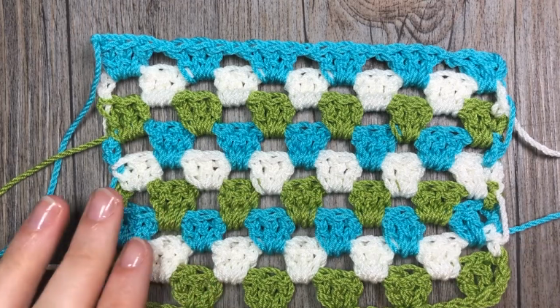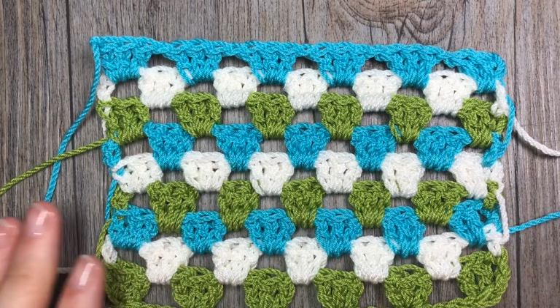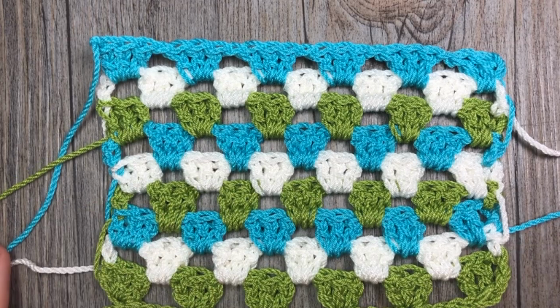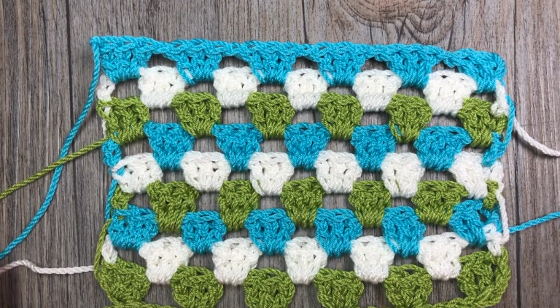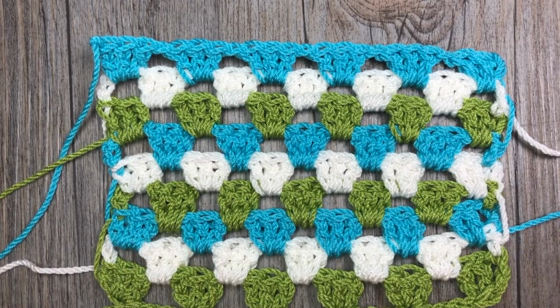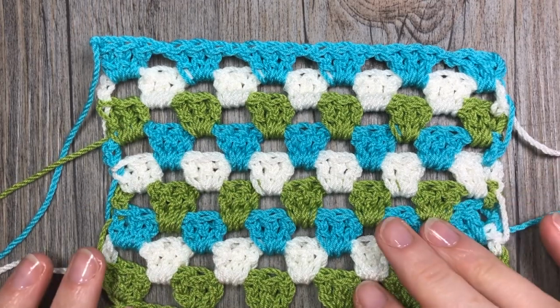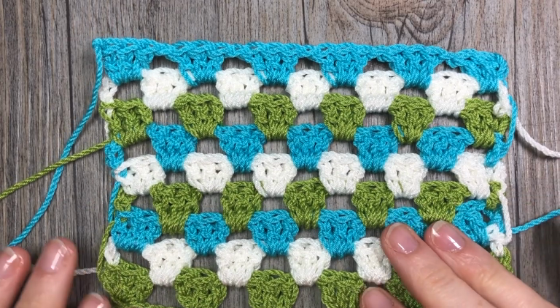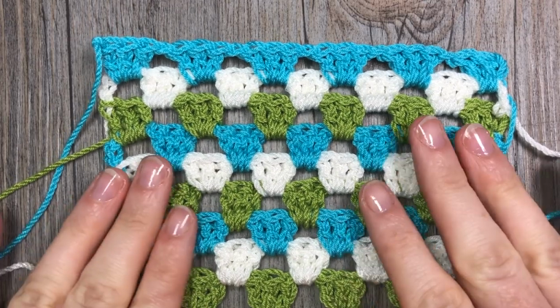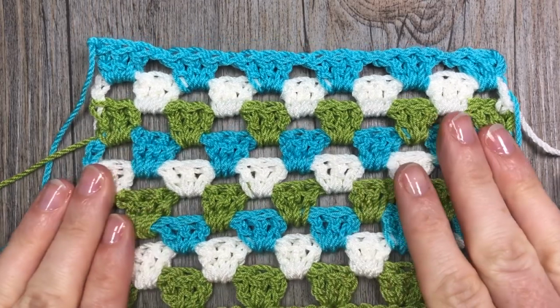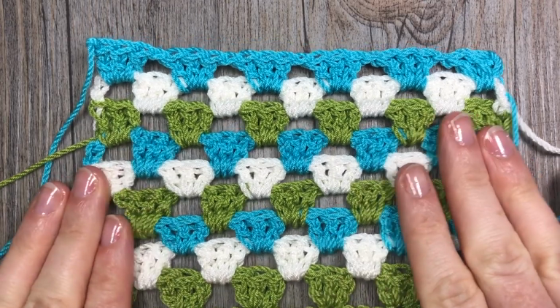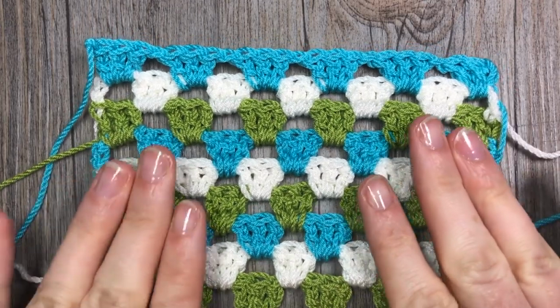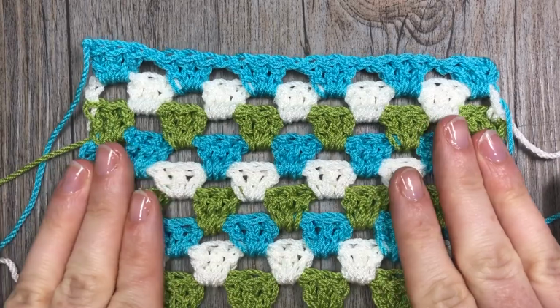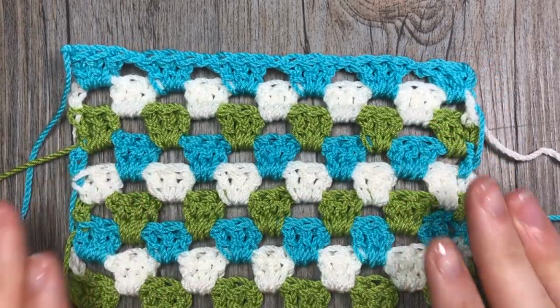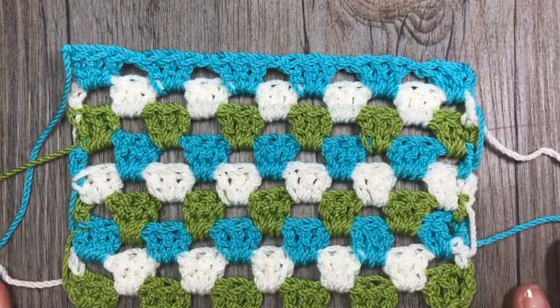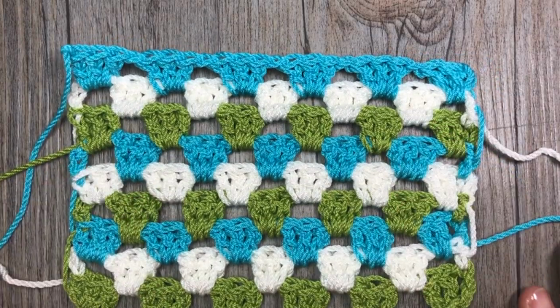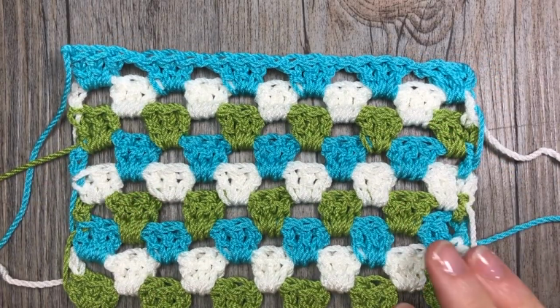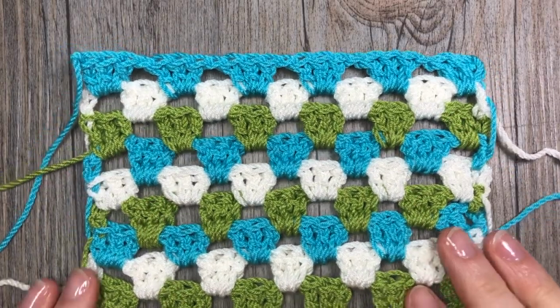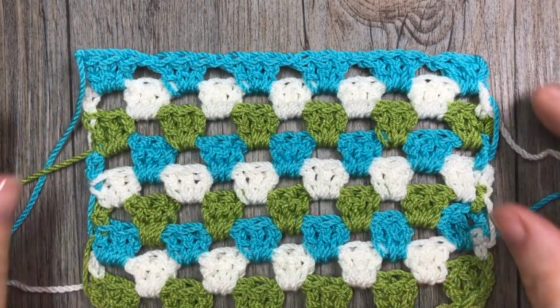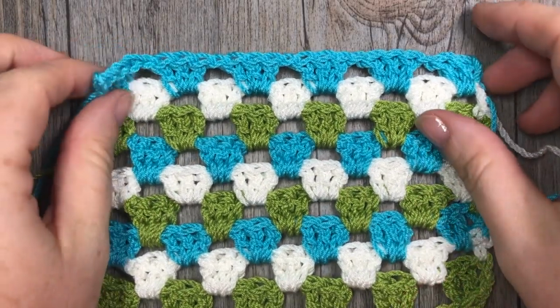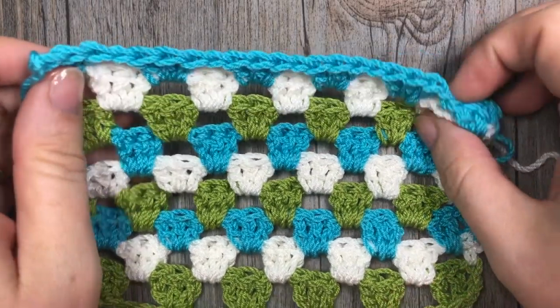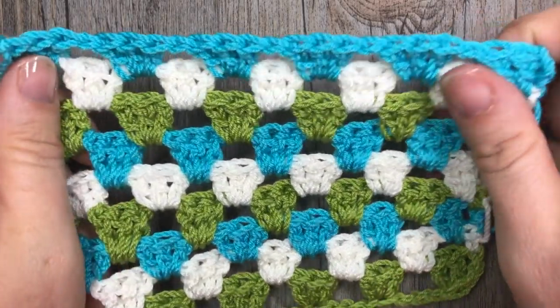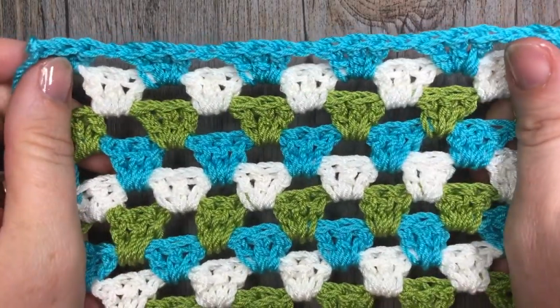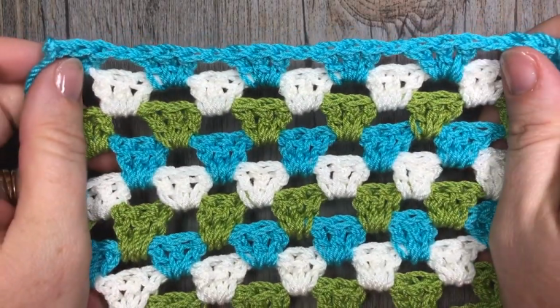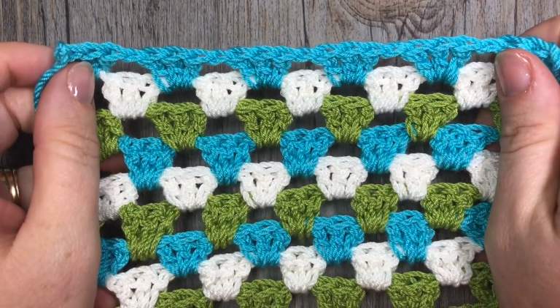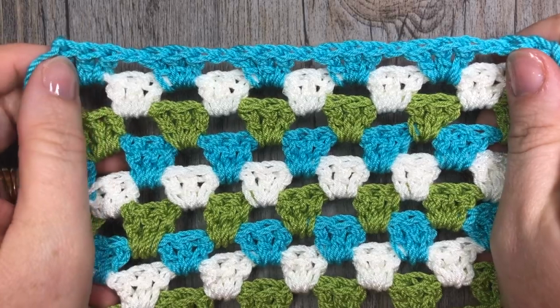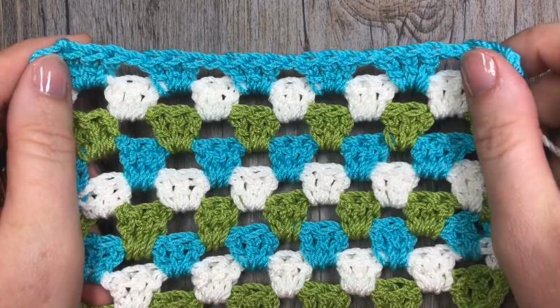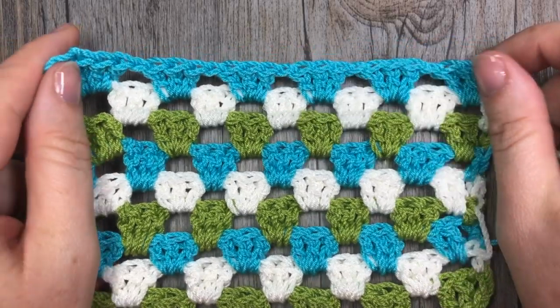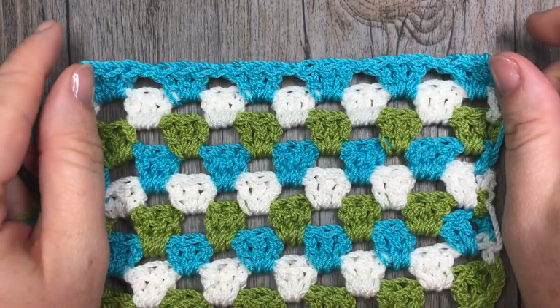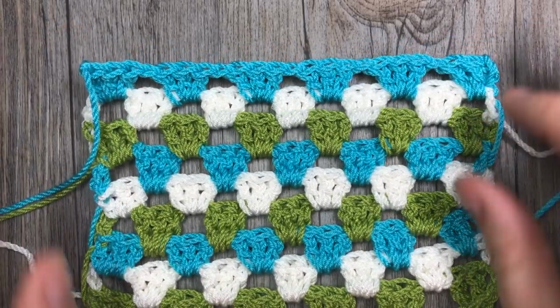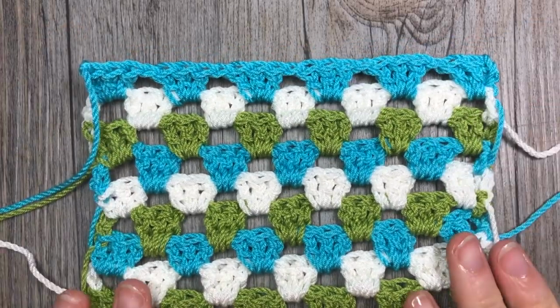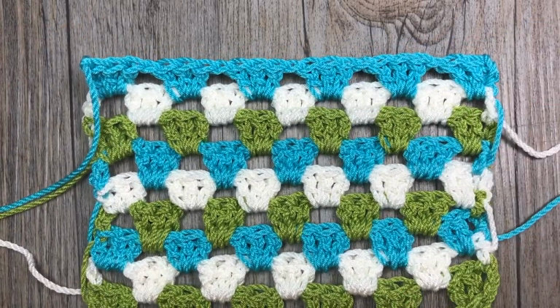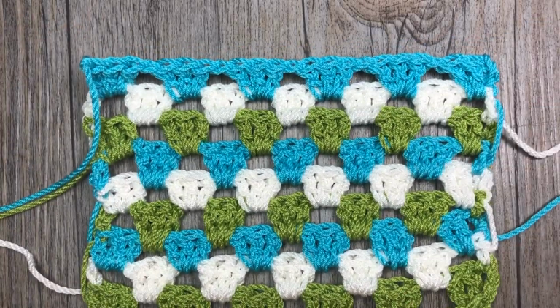Thank you so much for joining me. While you're here, please I invite you to subscribe to my YouTube channel. It is updated weekly with free crochet patterns and stitch tutorials such as the one that you're going to see here today.